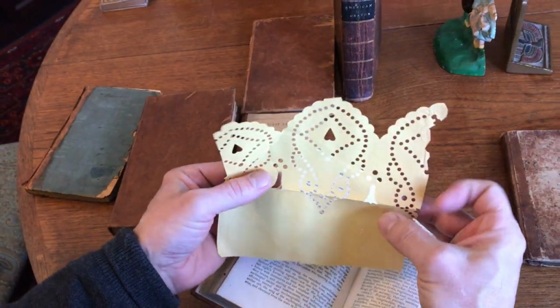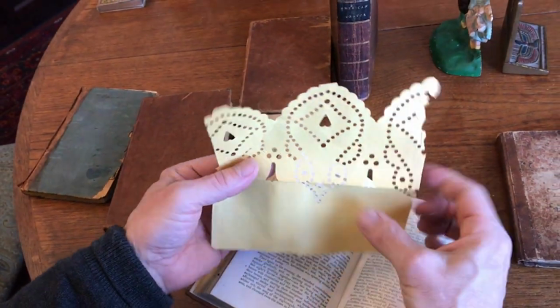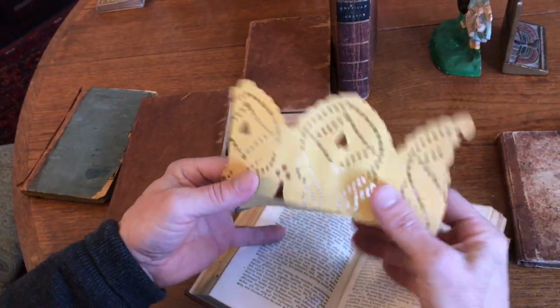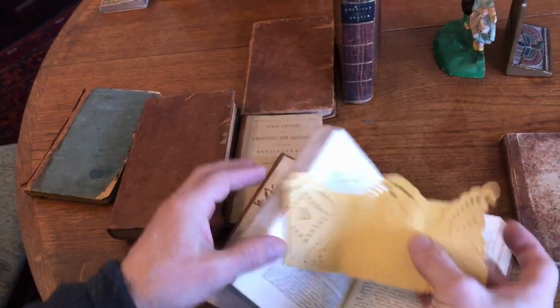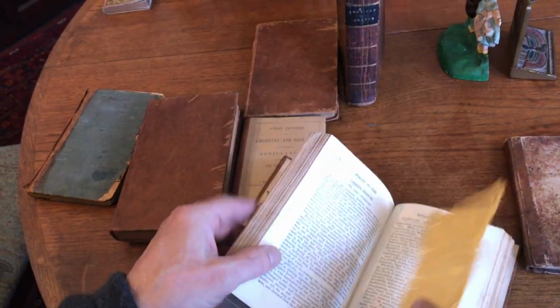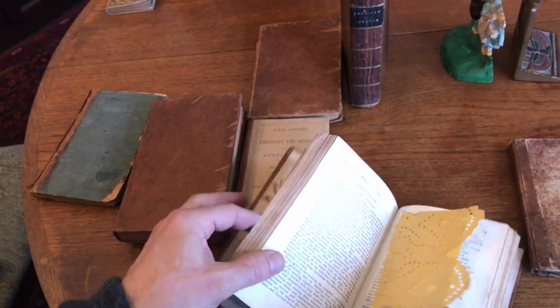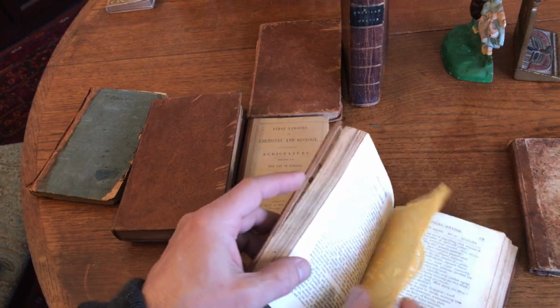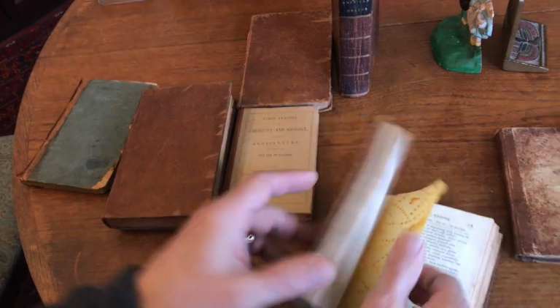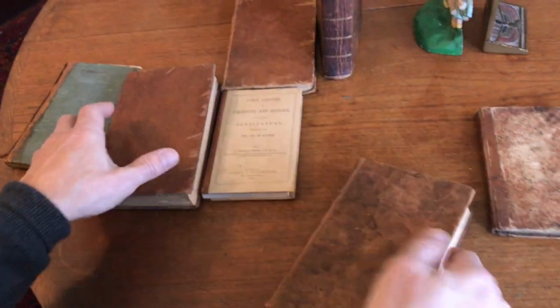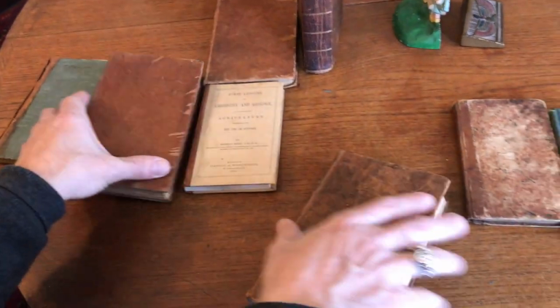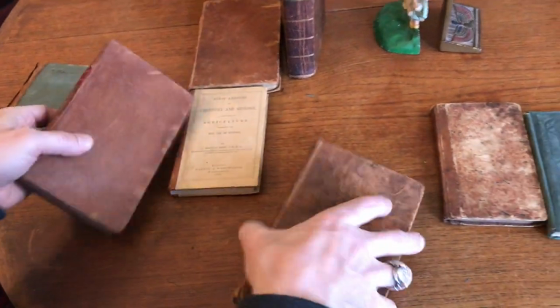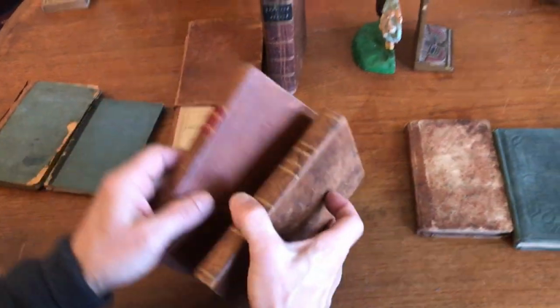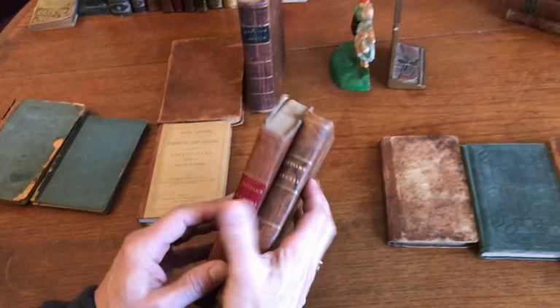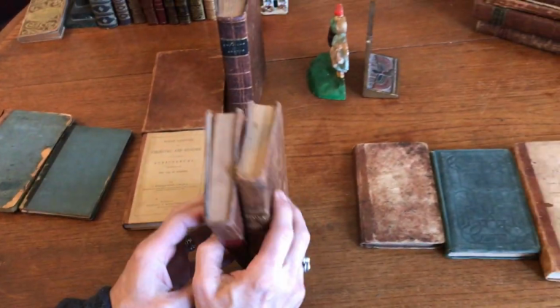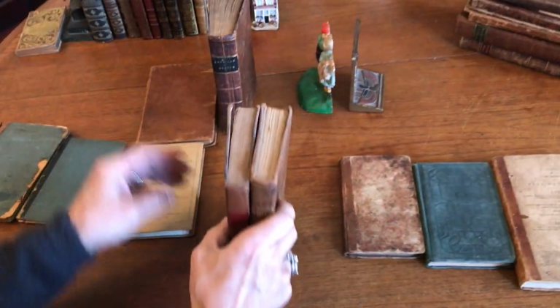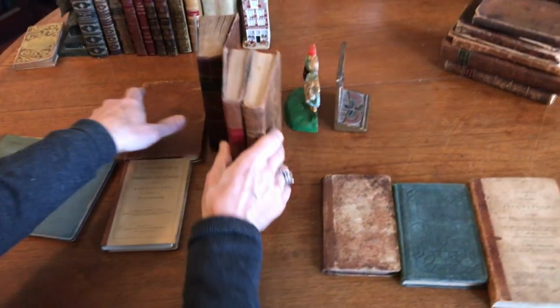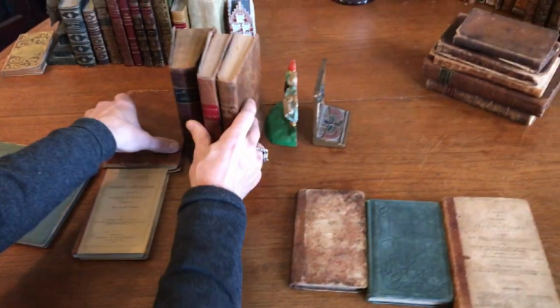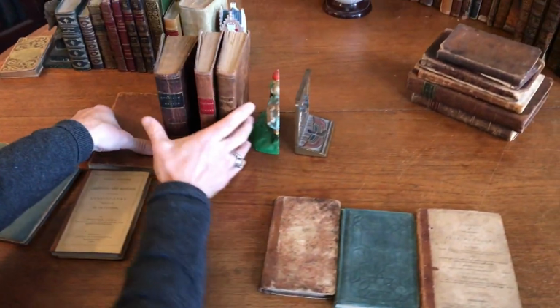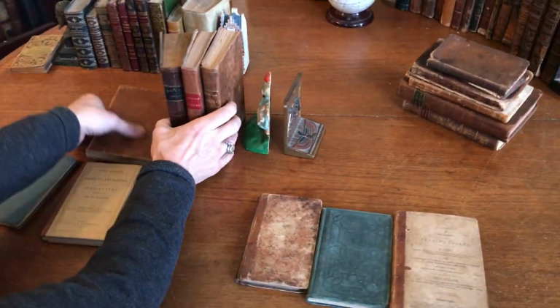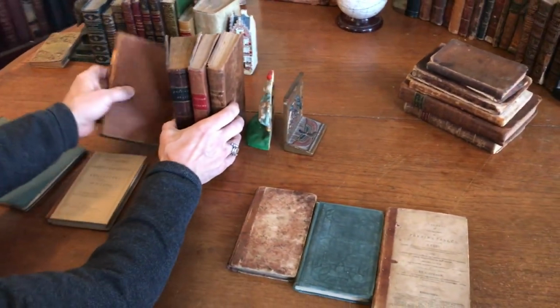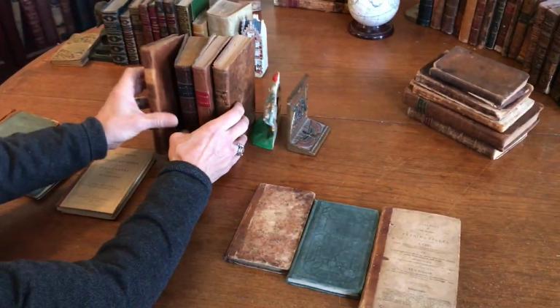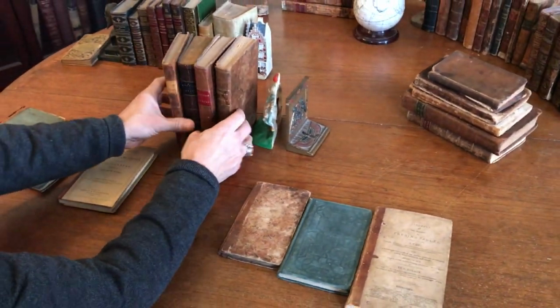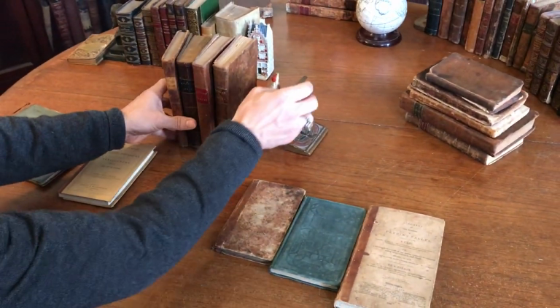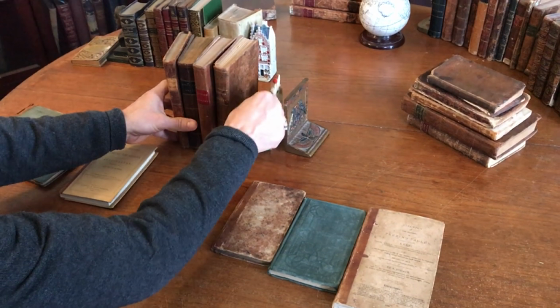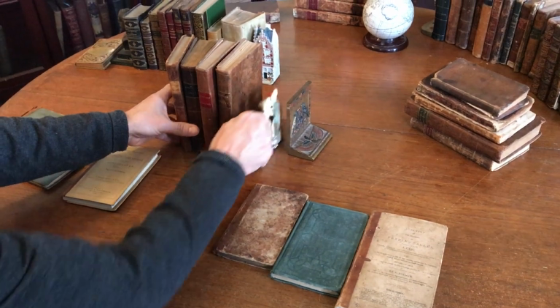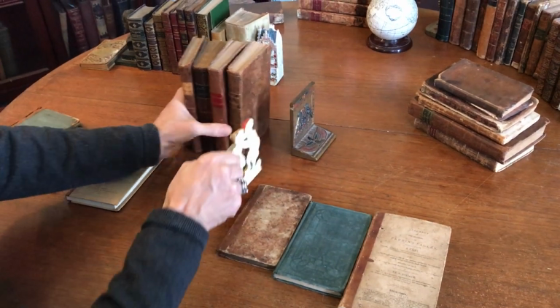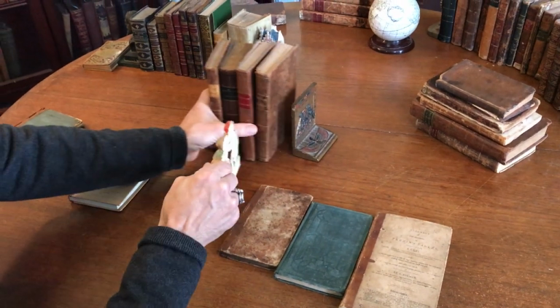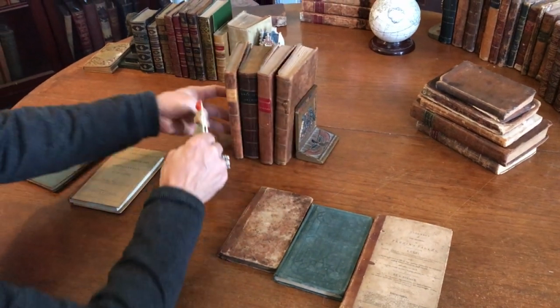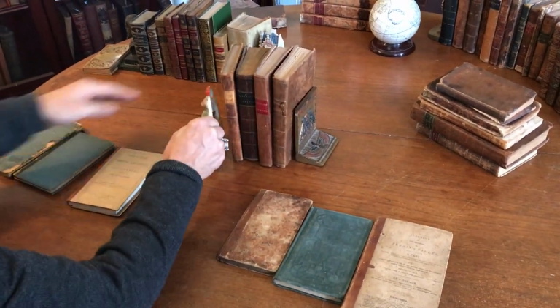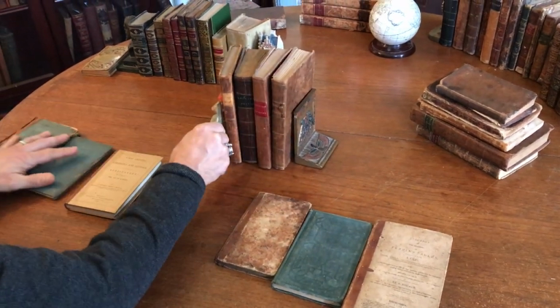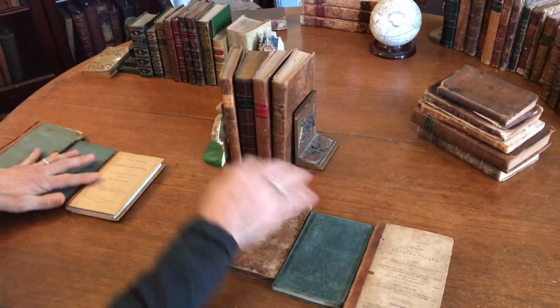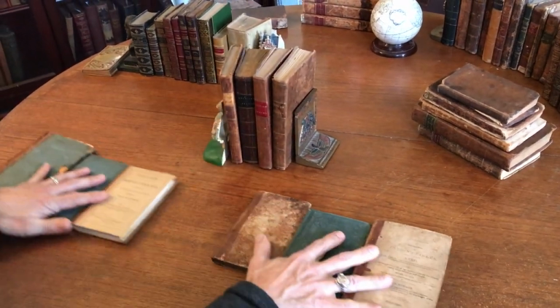At any rate, this group of school books is currently available on my website, briandemavro.com.